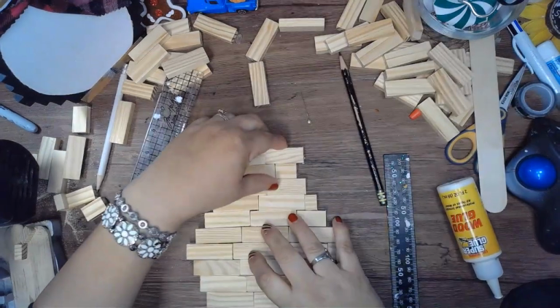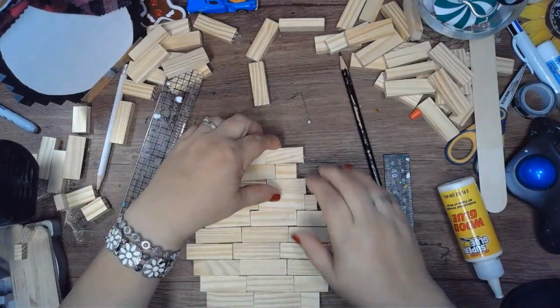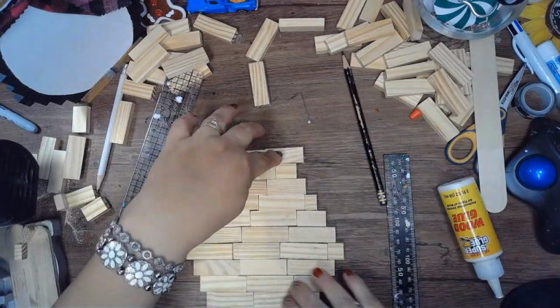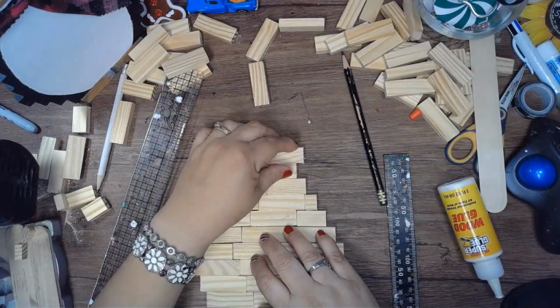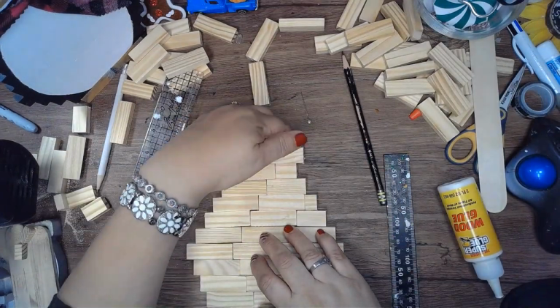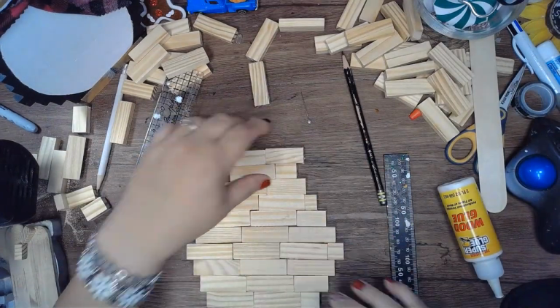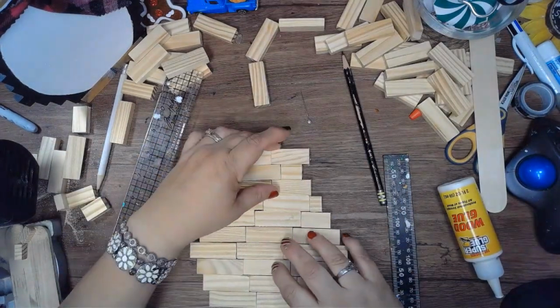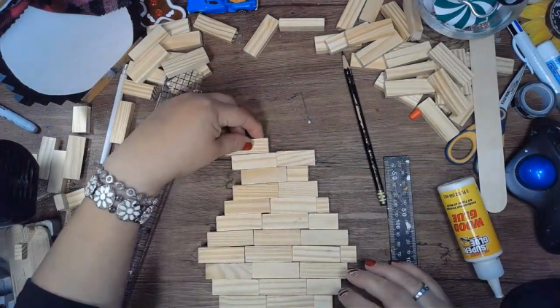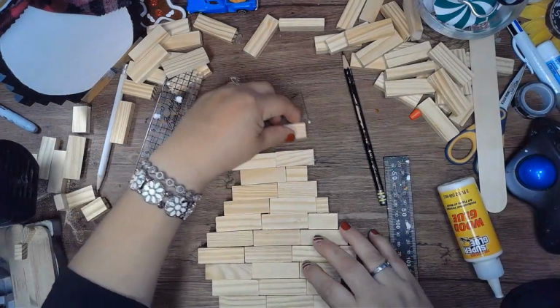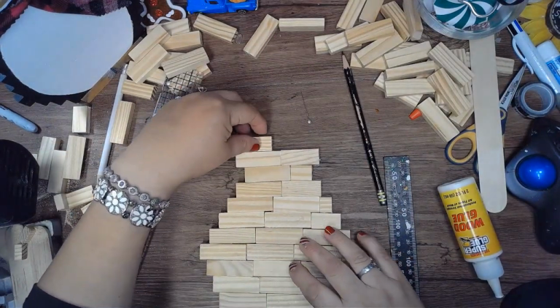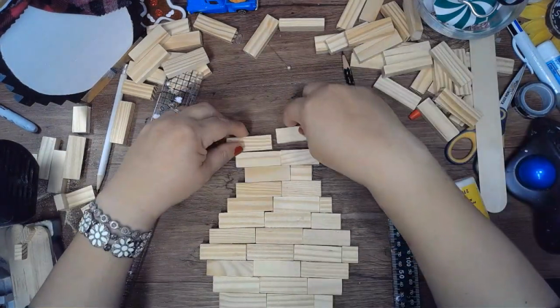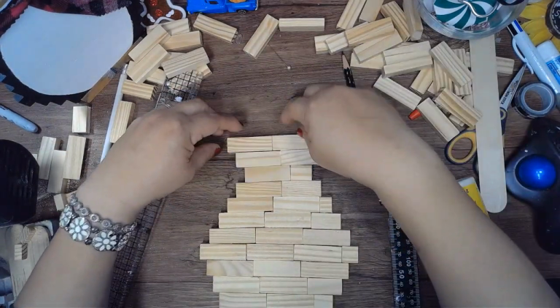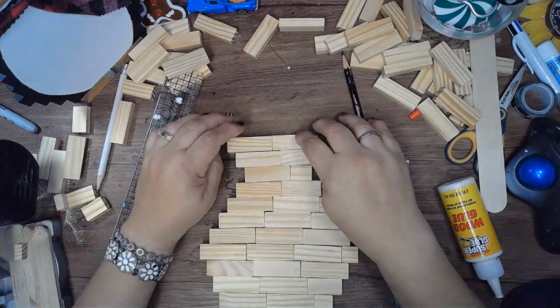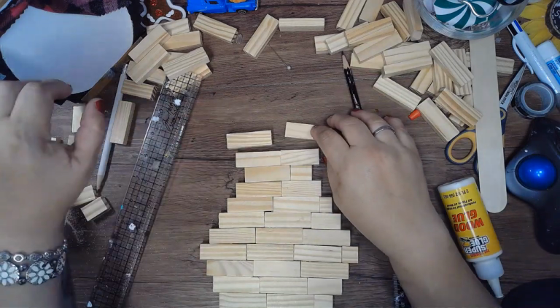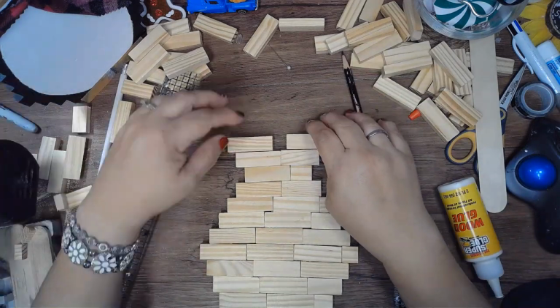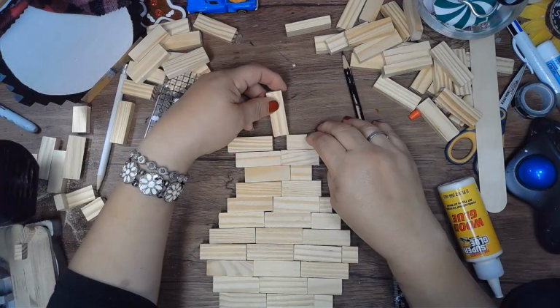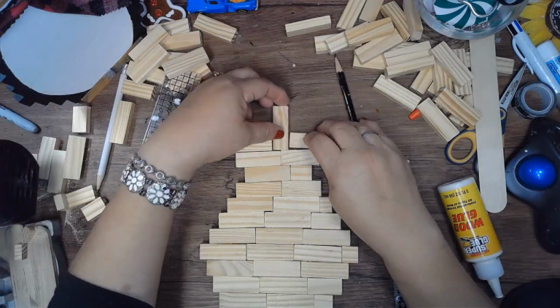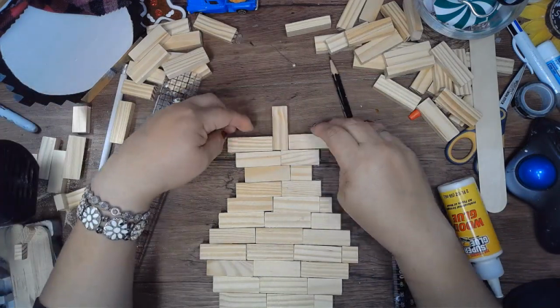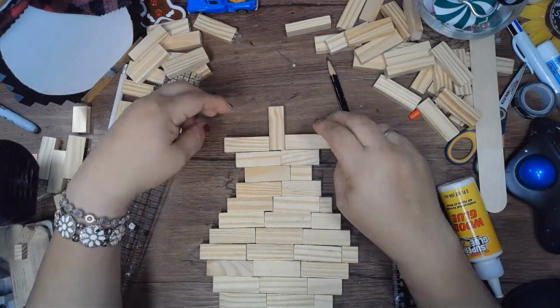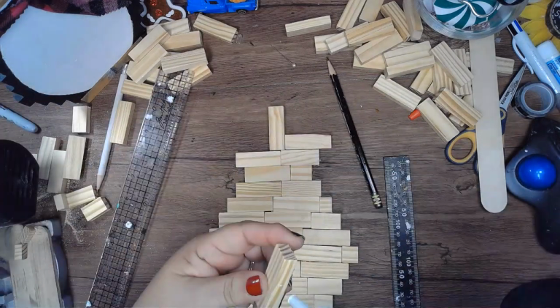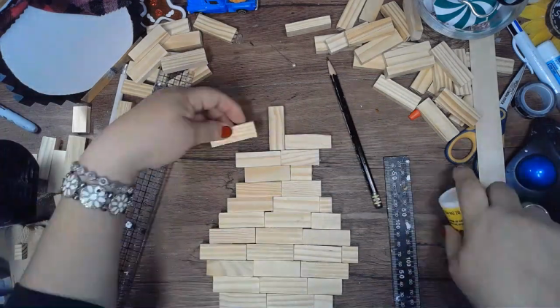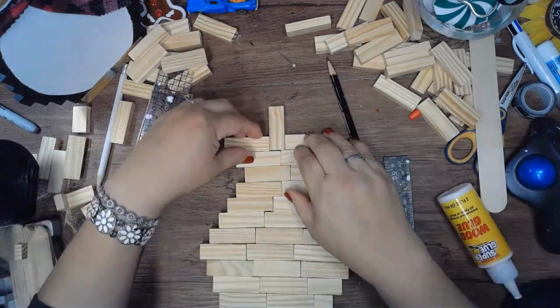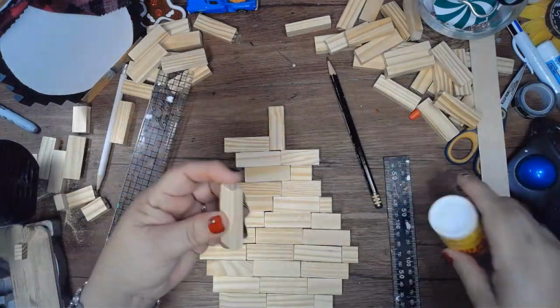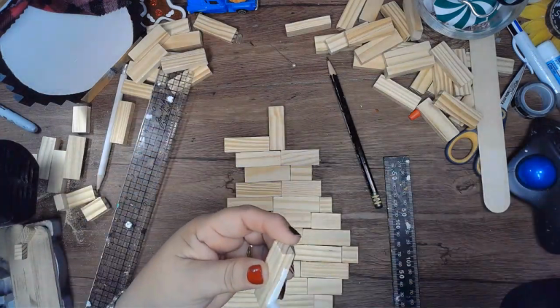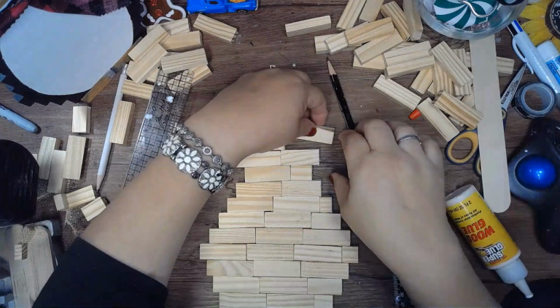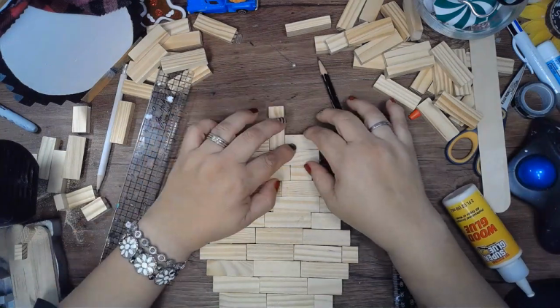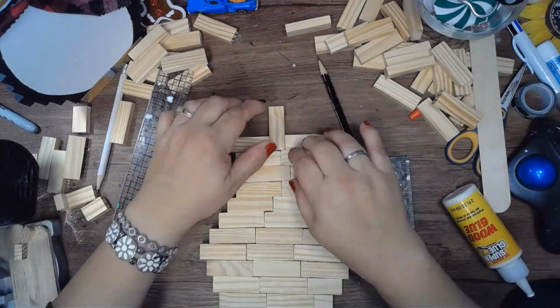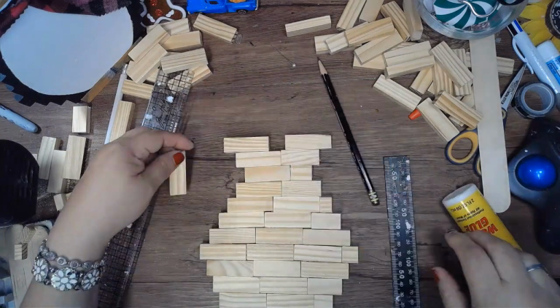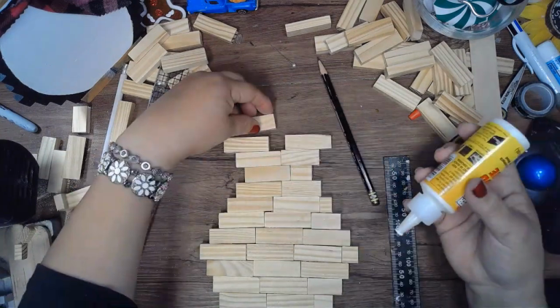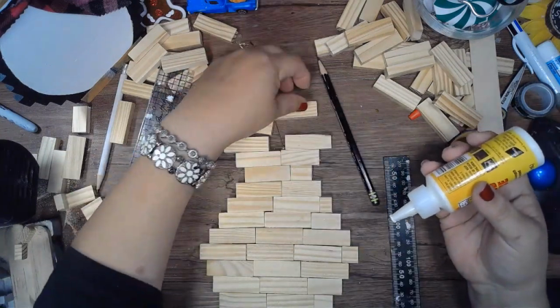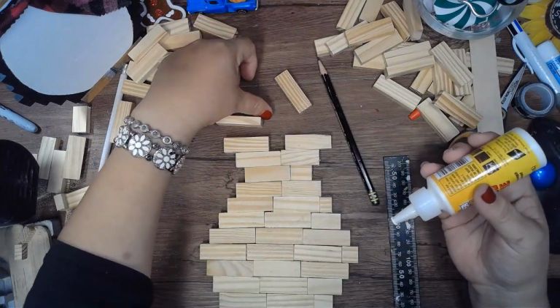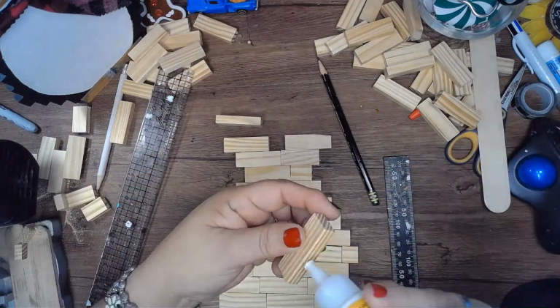For the row after this, I'm going to use a Jenga block as another spacer for the beak, so that way we have a spot to give the beak a little more surface to glue on to.